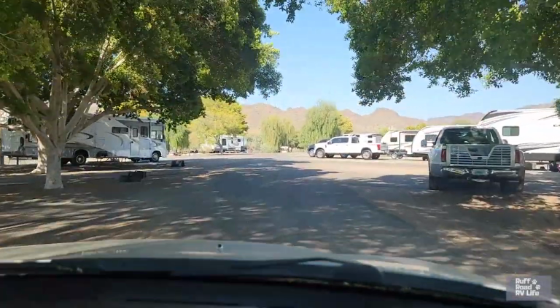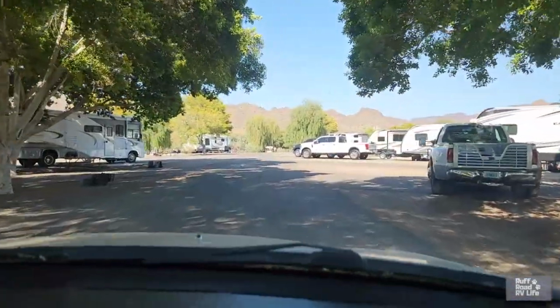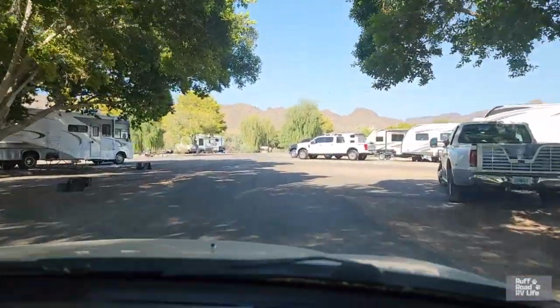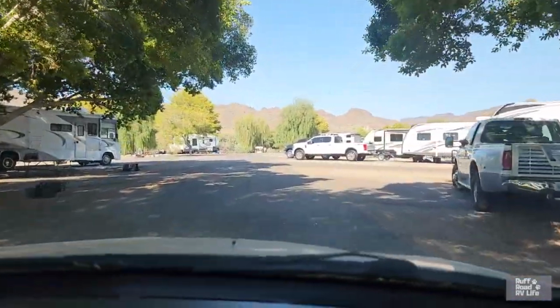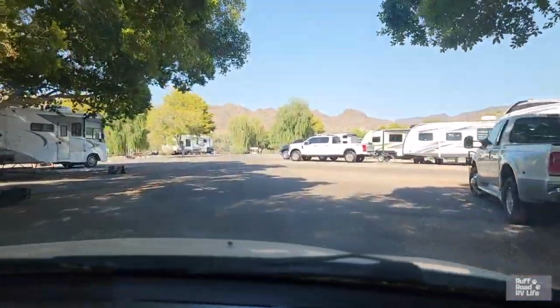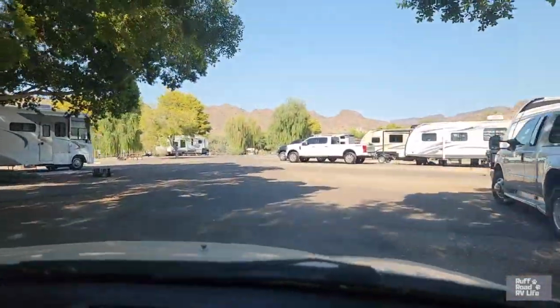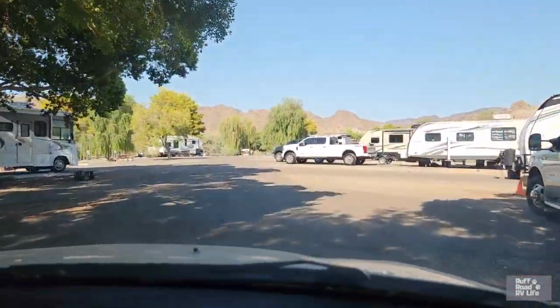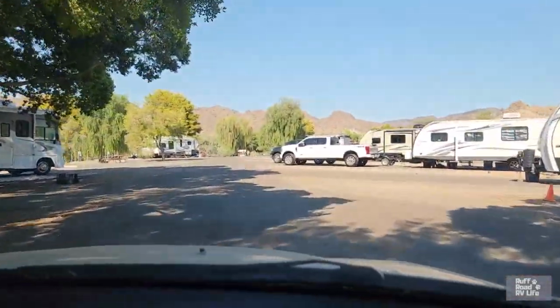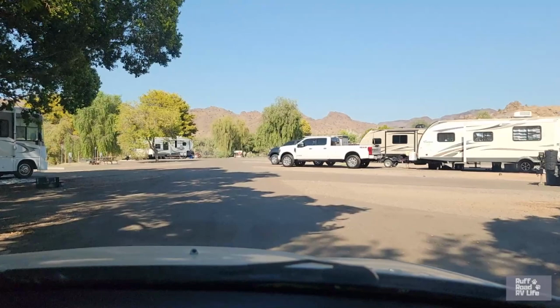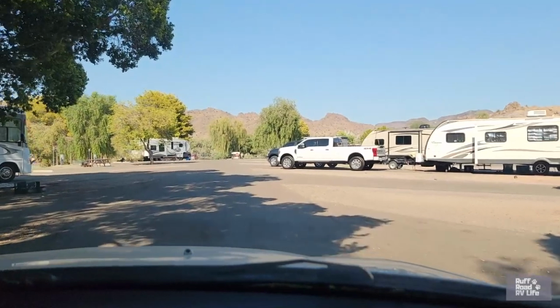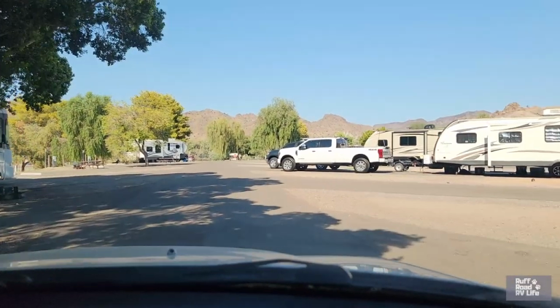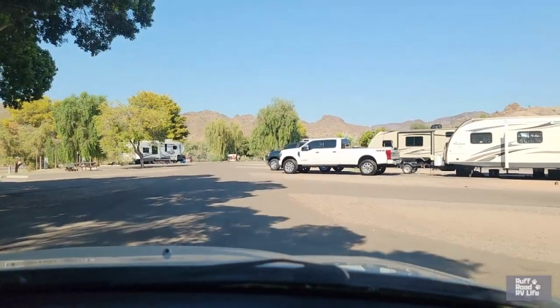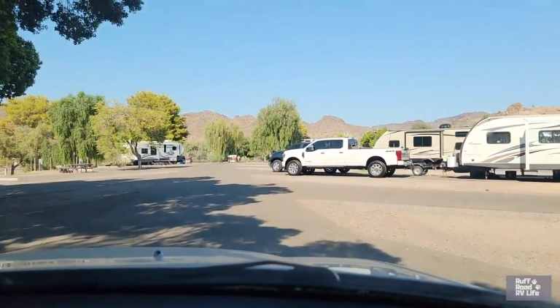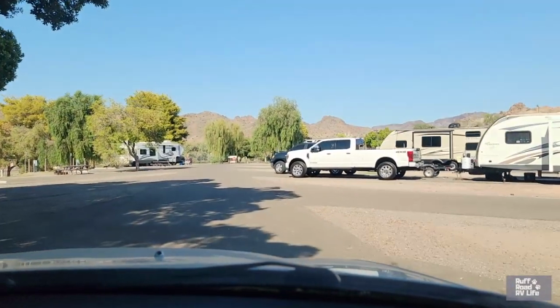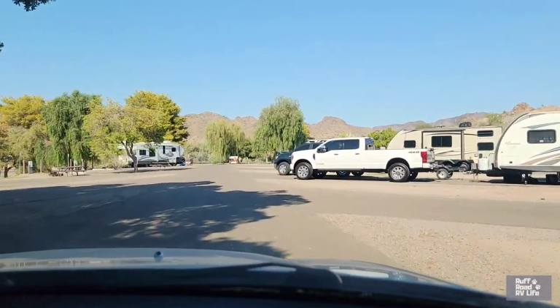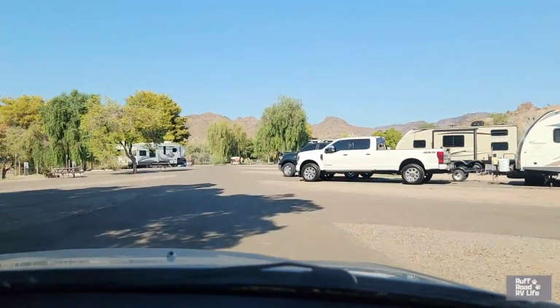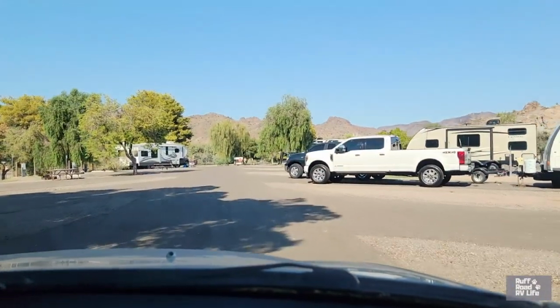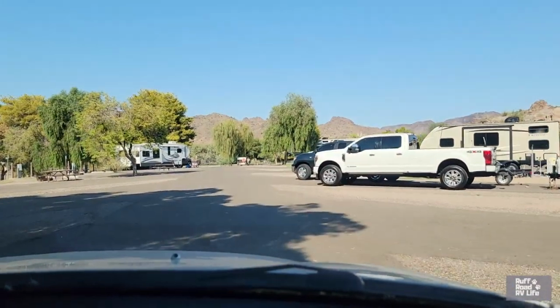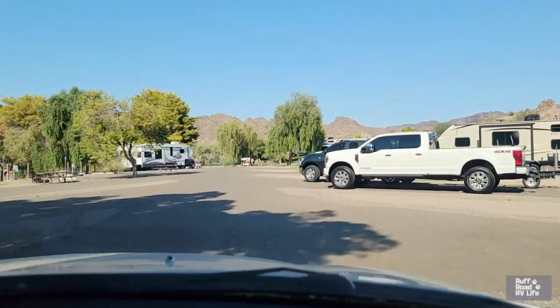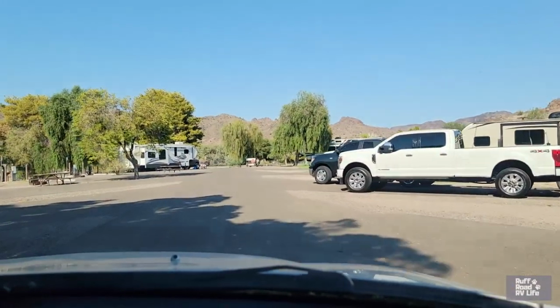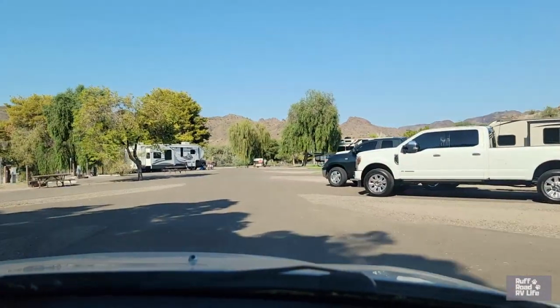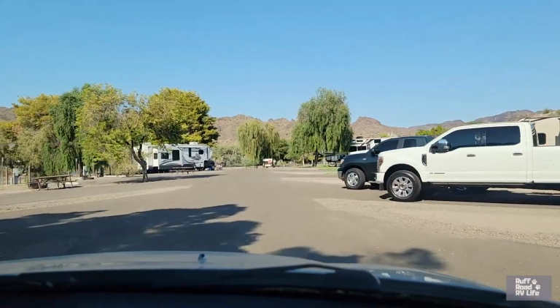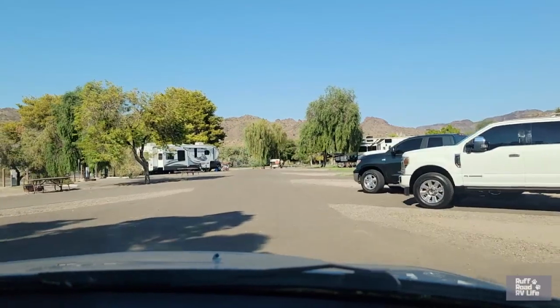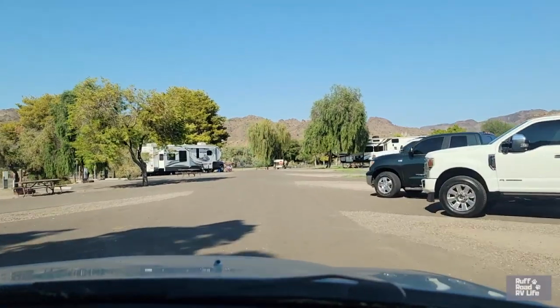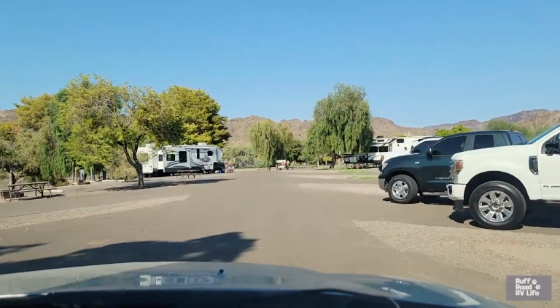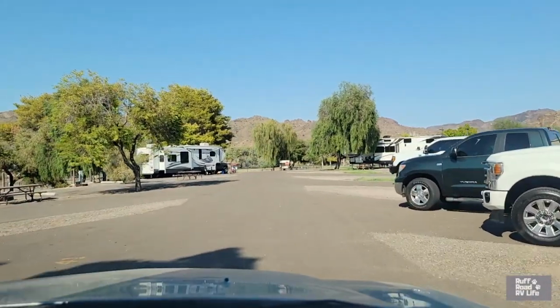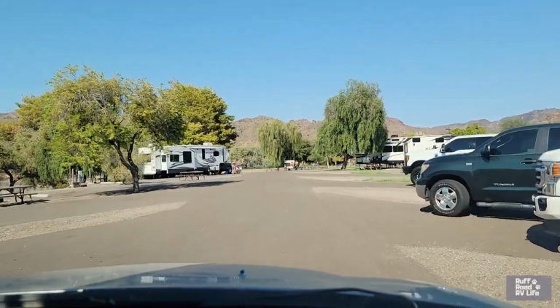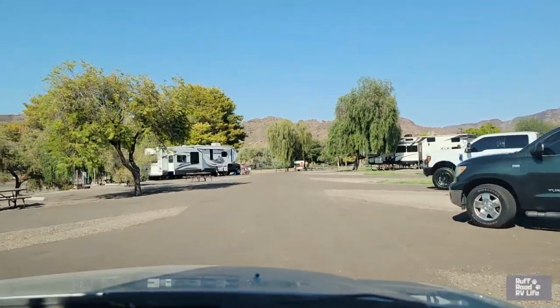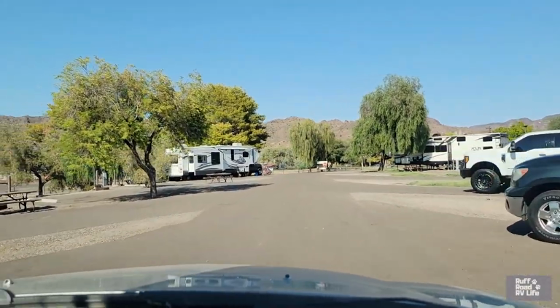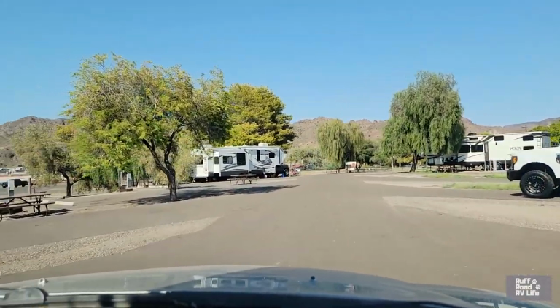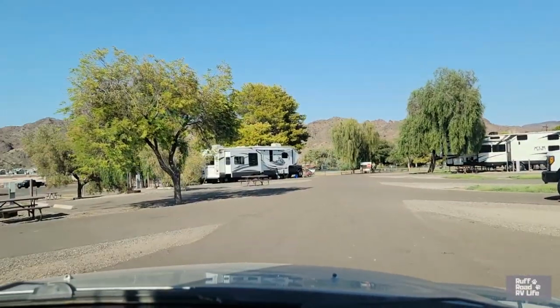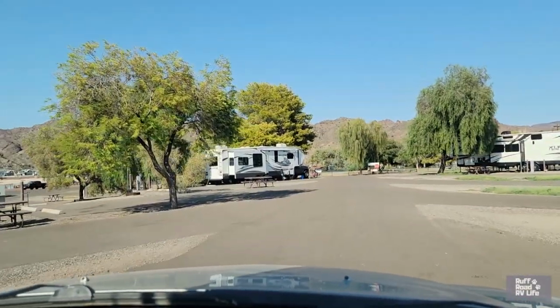We have to move a little faster because the phone is overheating in this 110 degree weather. They don't like this heat, so I have to keep turning it off.